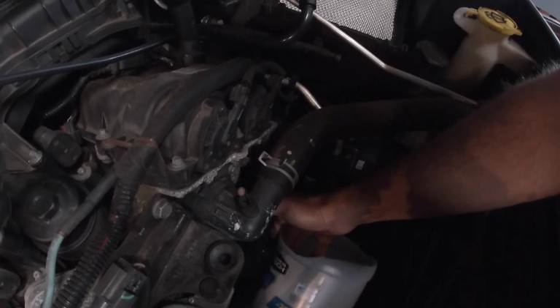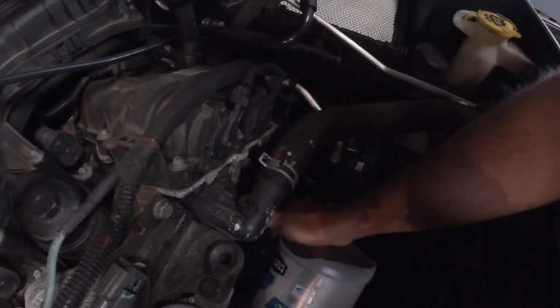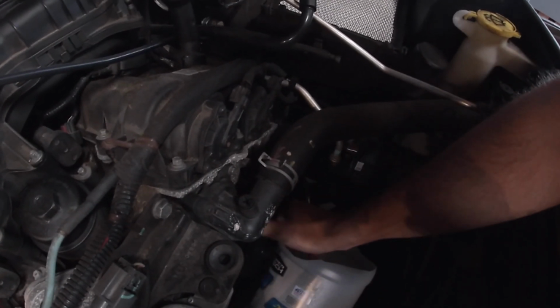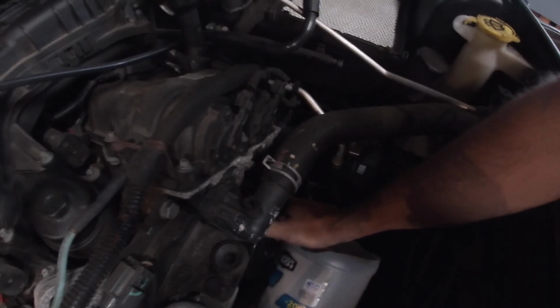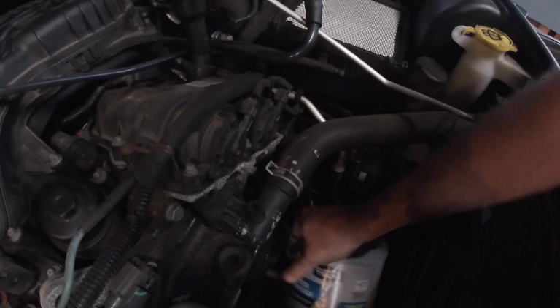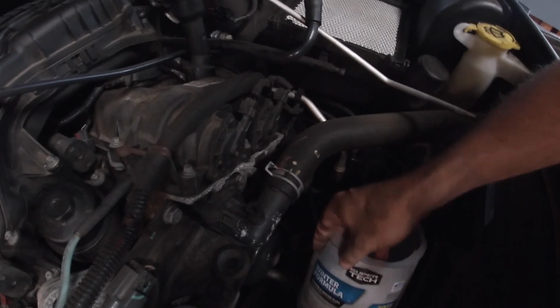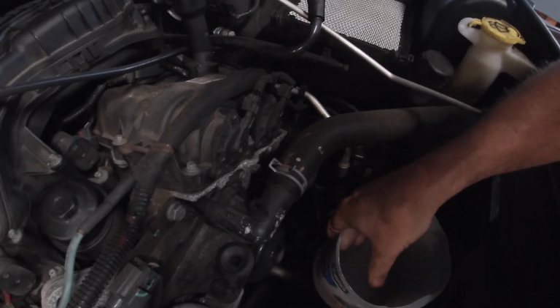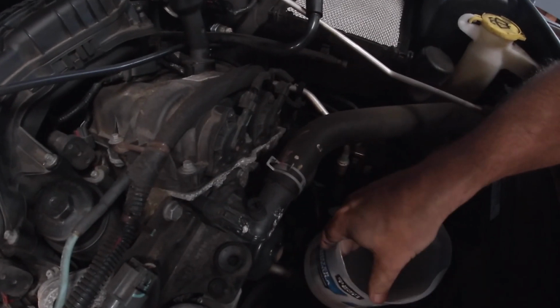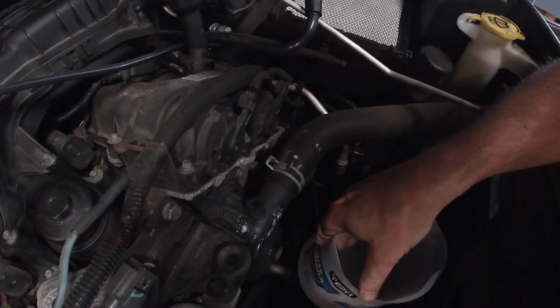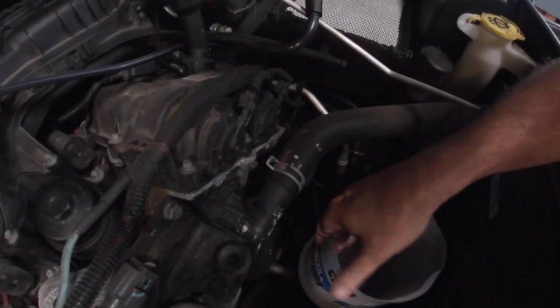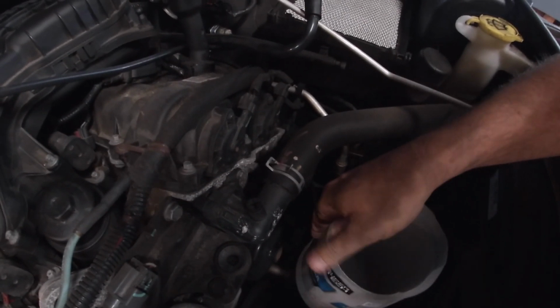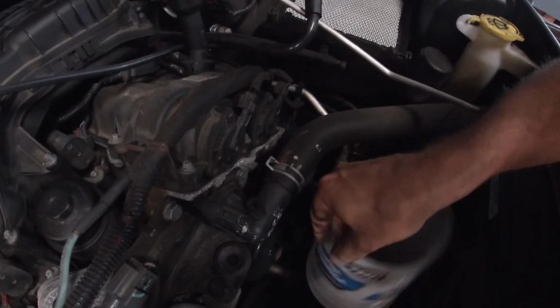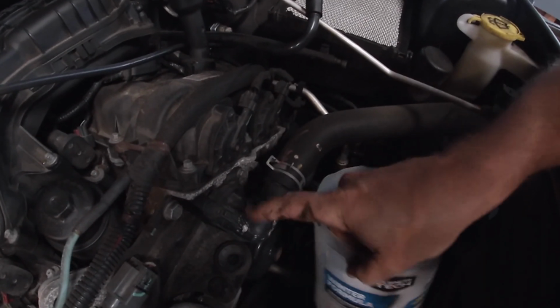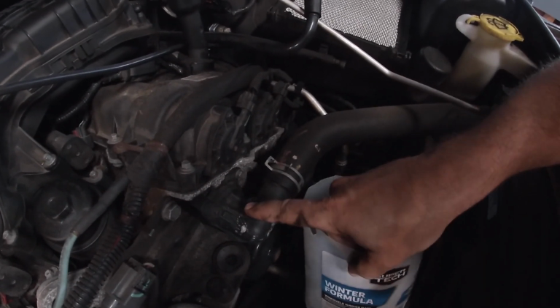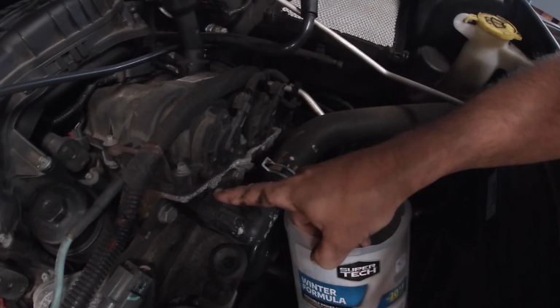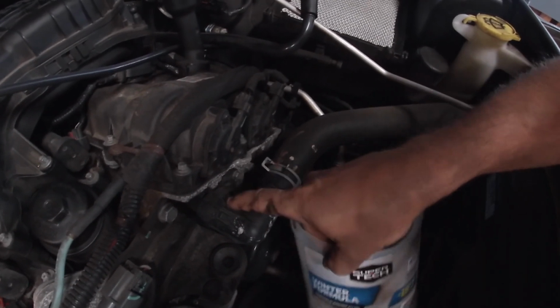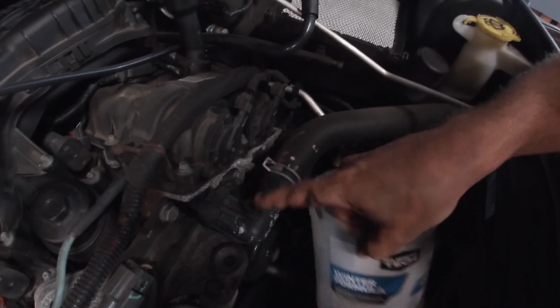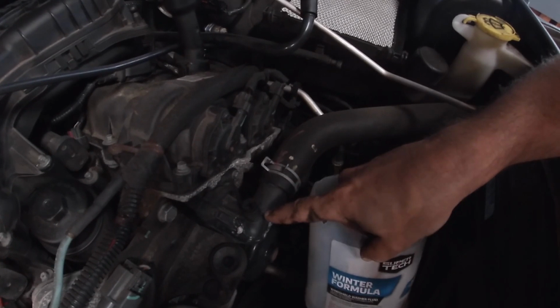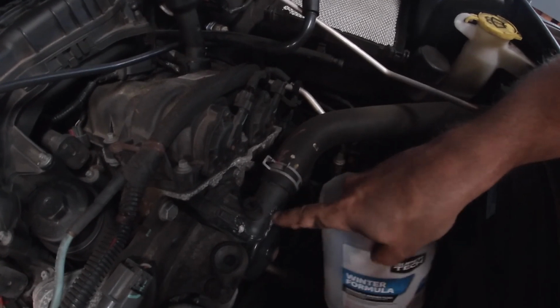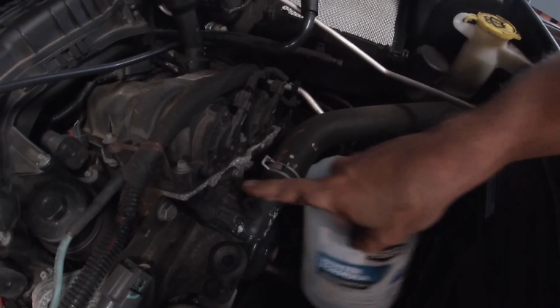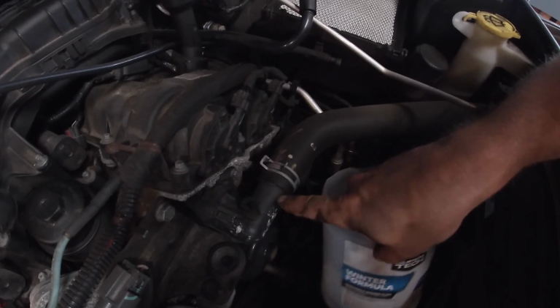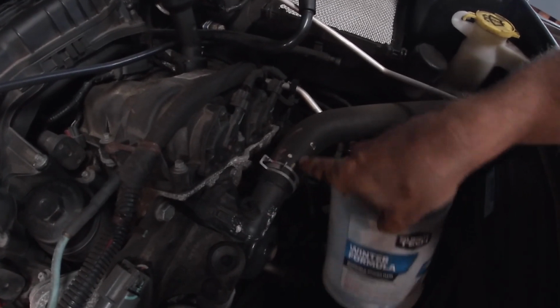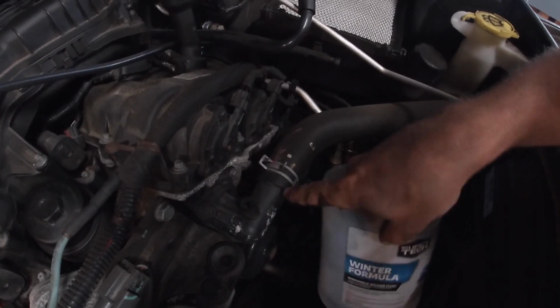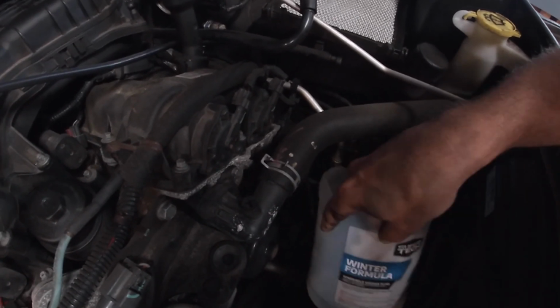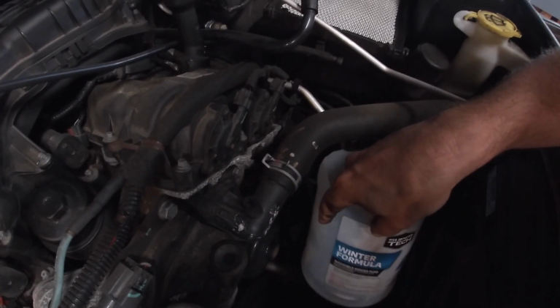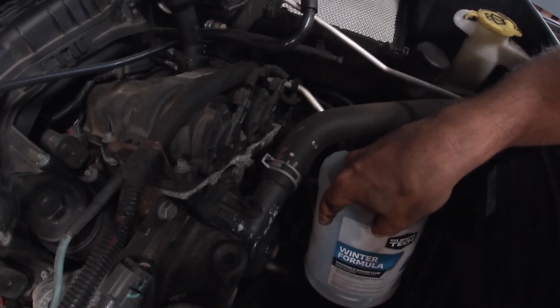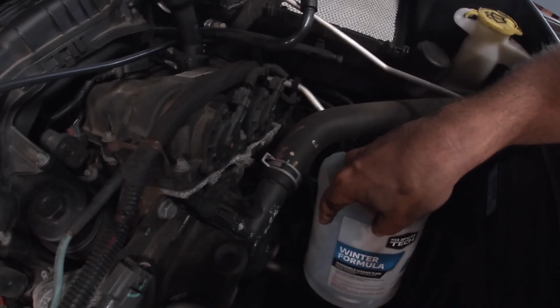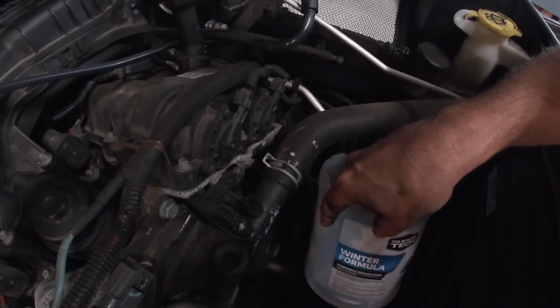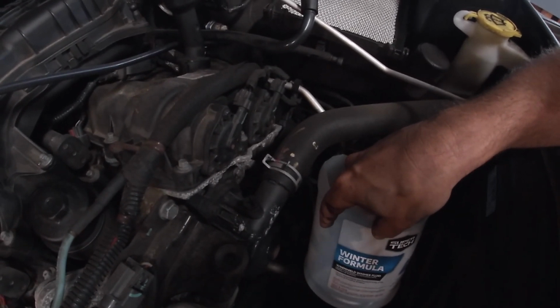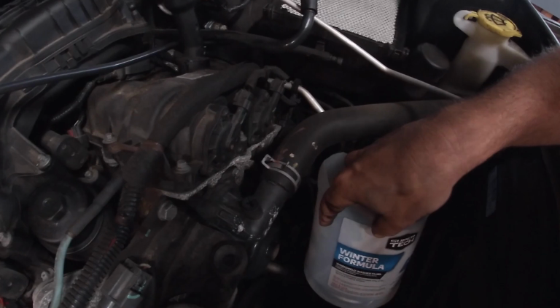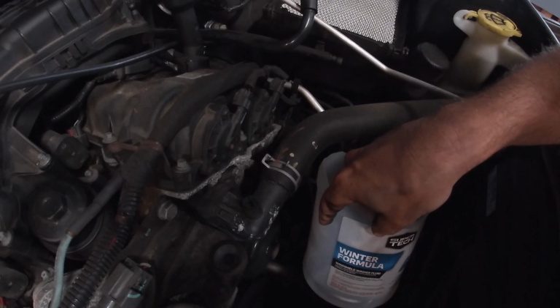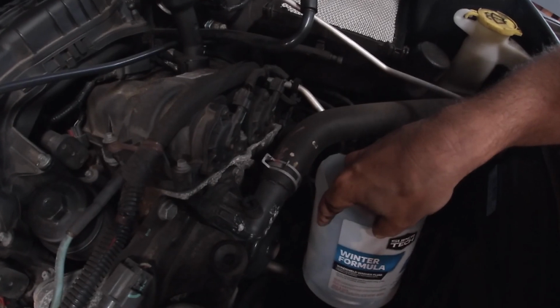I think it's two bolts — that one might be kind of tricky, but we should be okay. The new one I have is a new housing with the thermostat already in it and a new gasket. It just pops right back on, fill up the coolant, and we should be good to go.